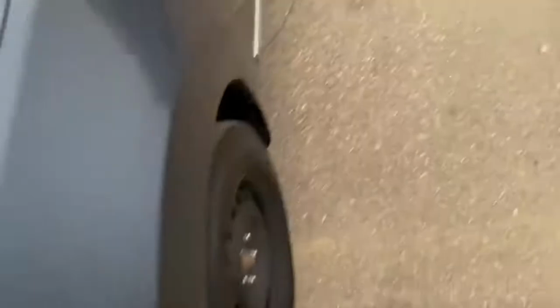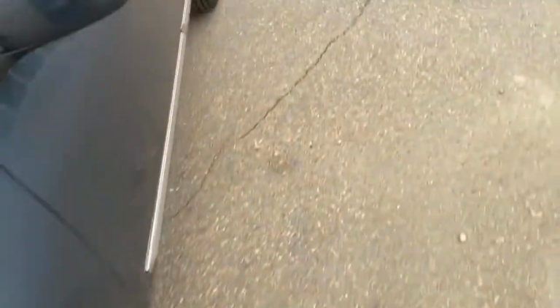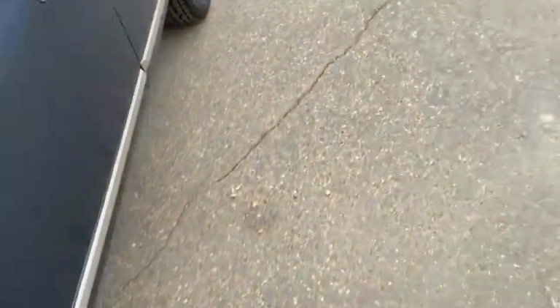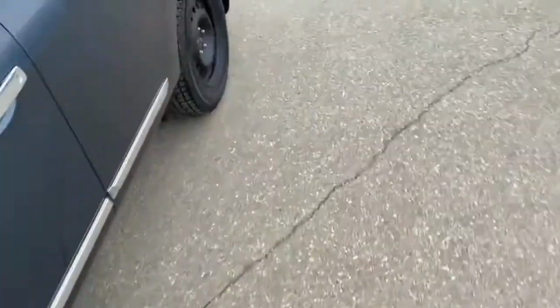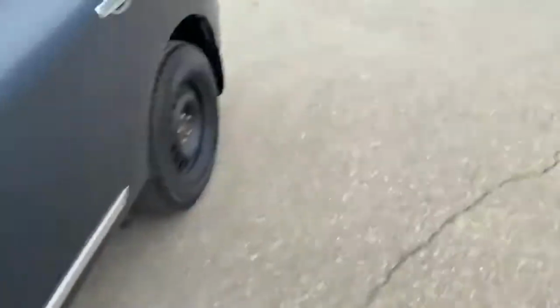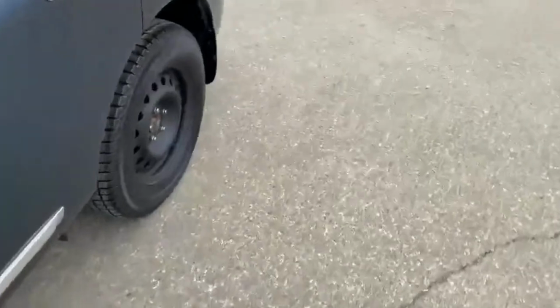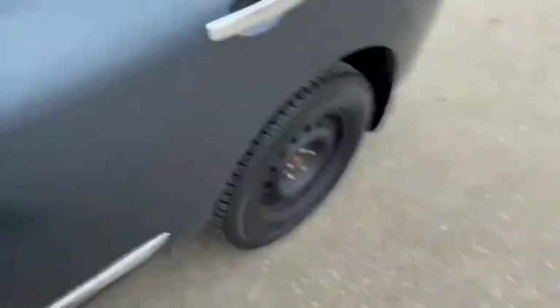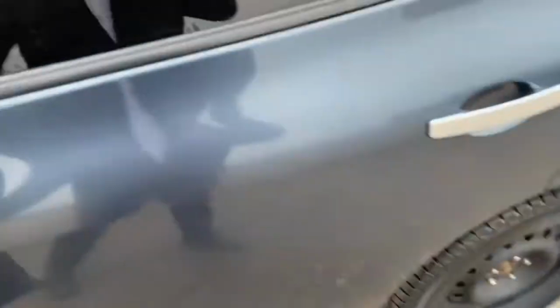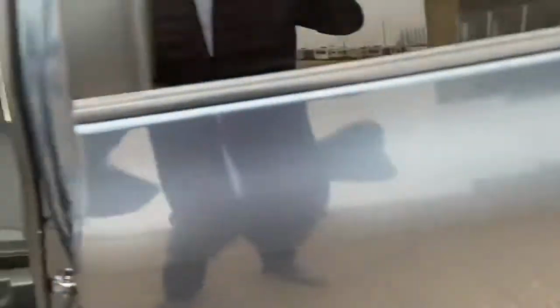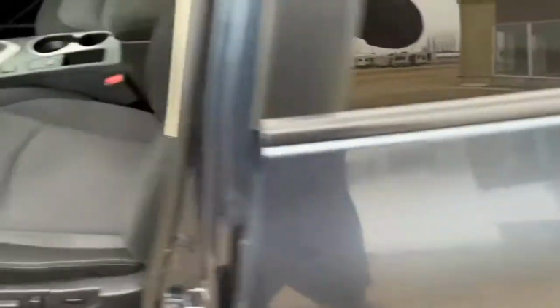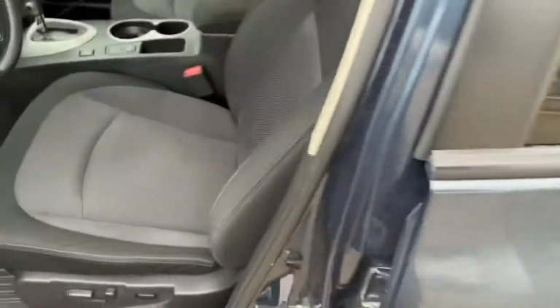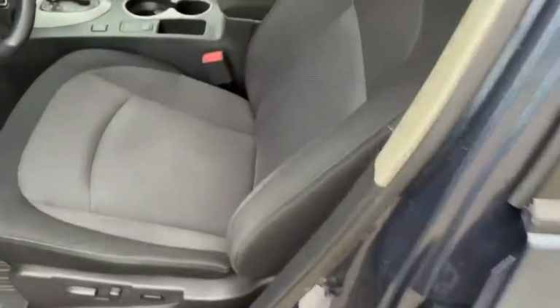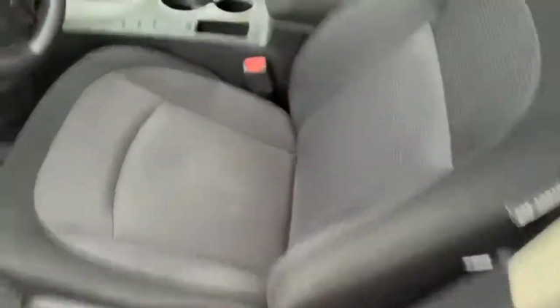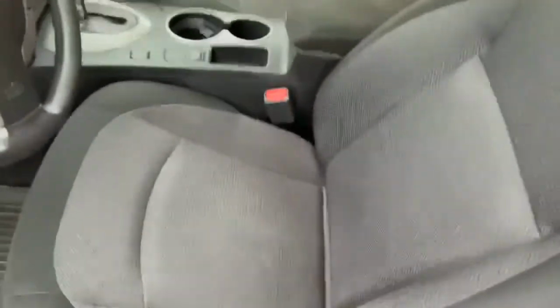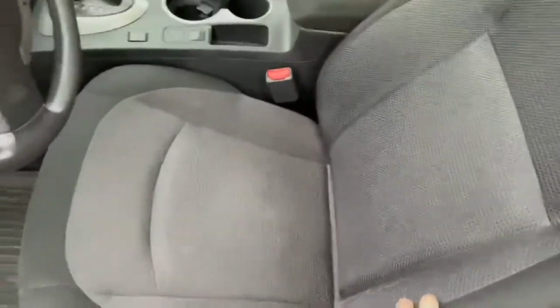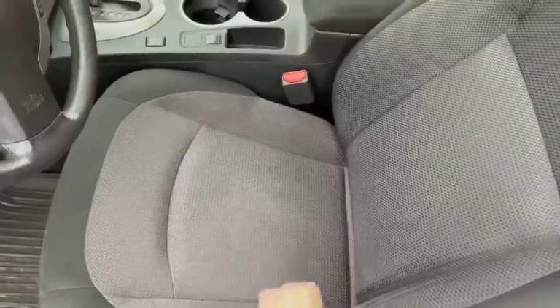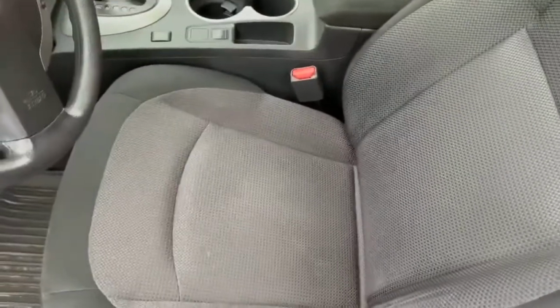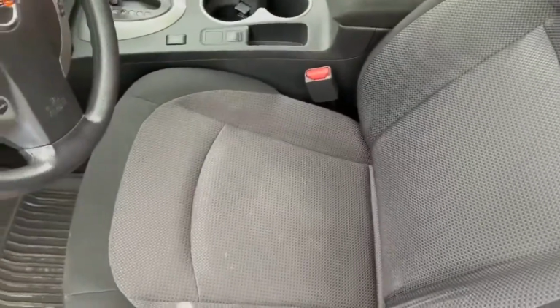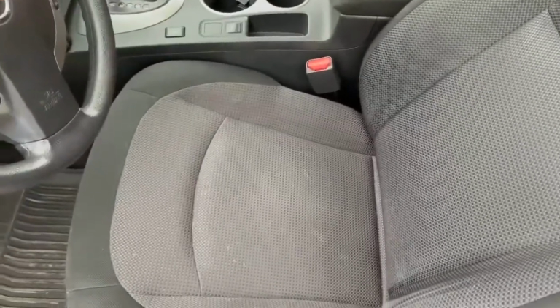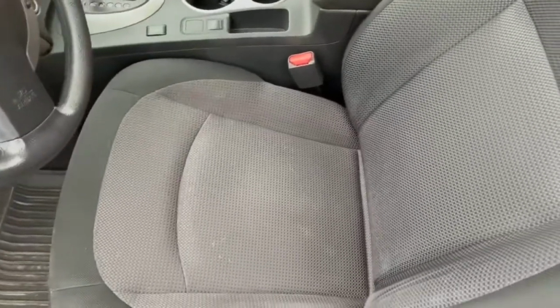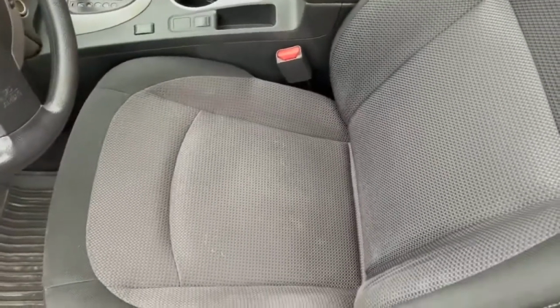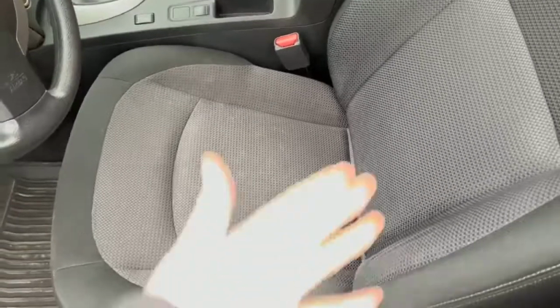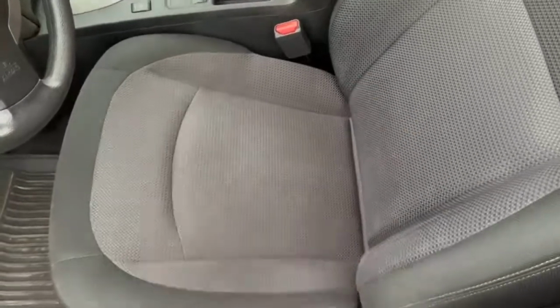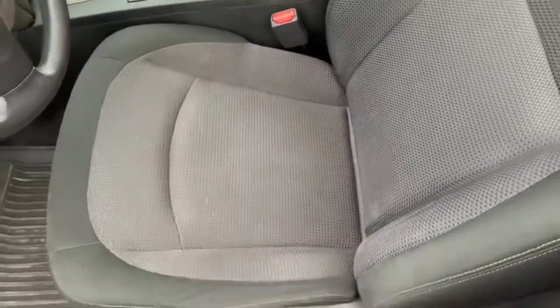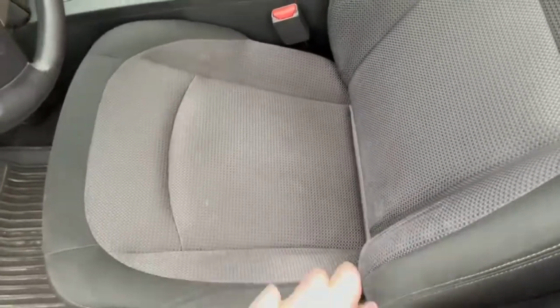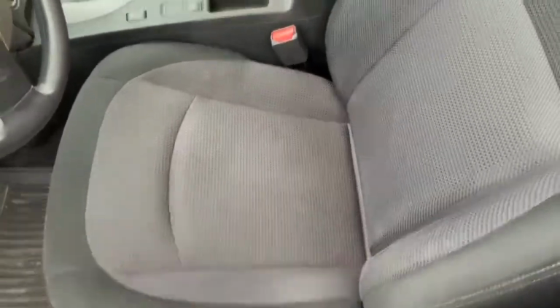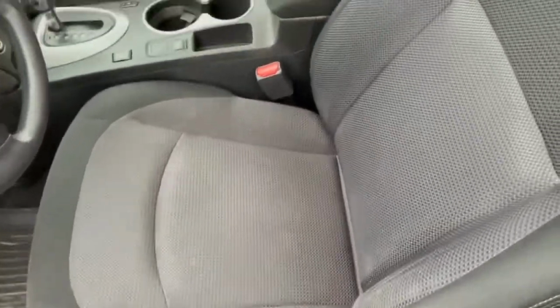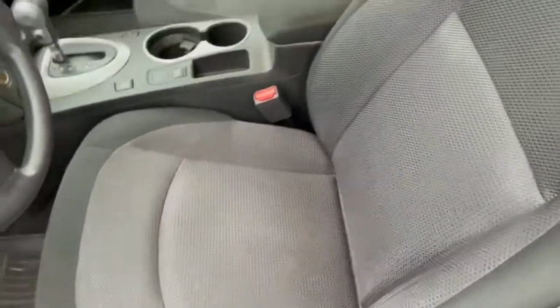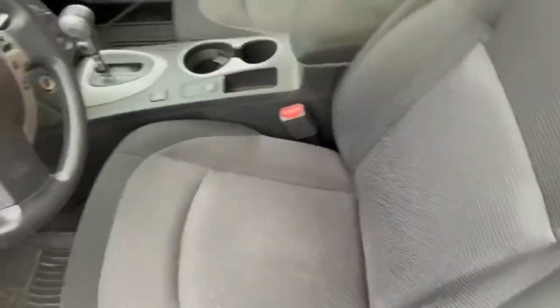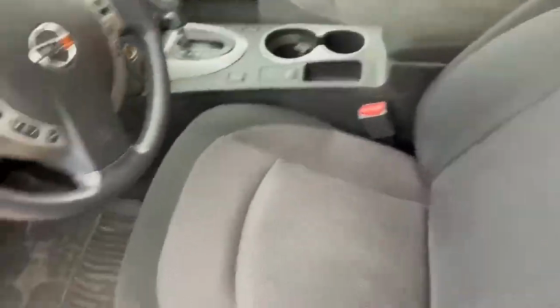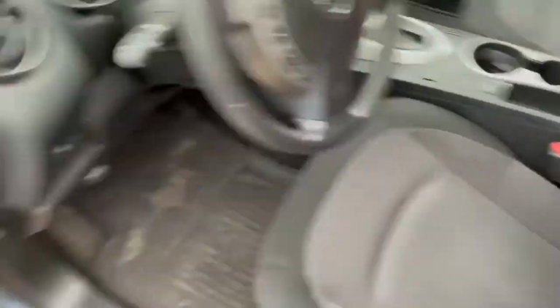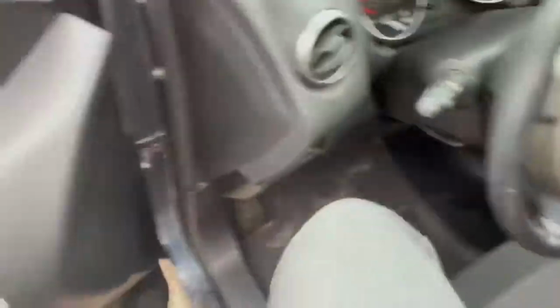Let's take a look at the interior here guys. Nice two-tone cloth interior, very good condition — no holes, no scratches, no nothing like that.